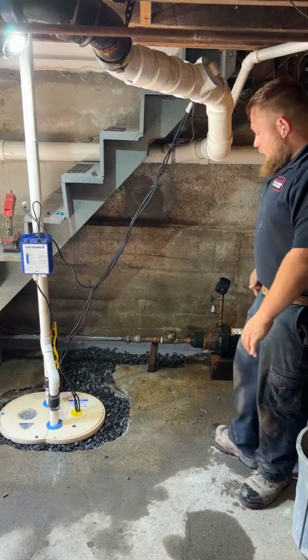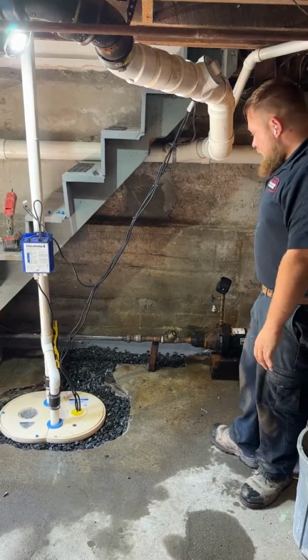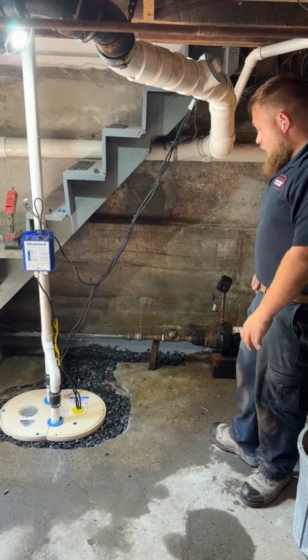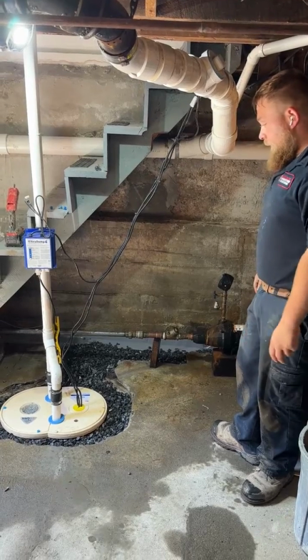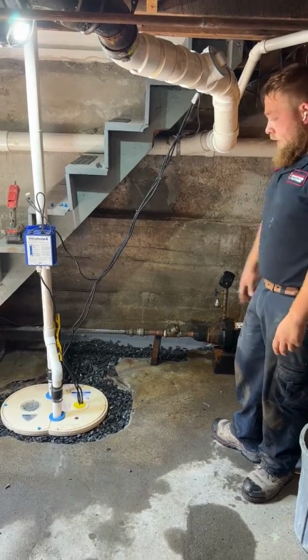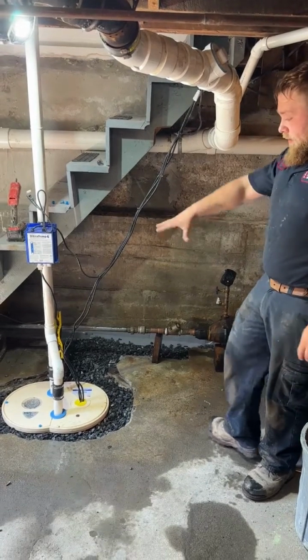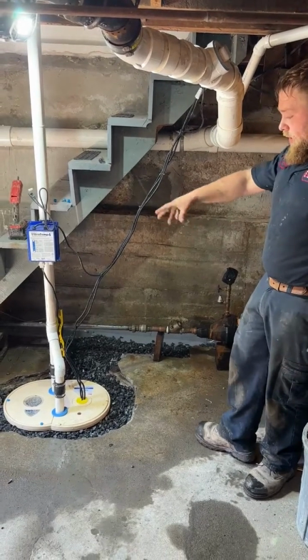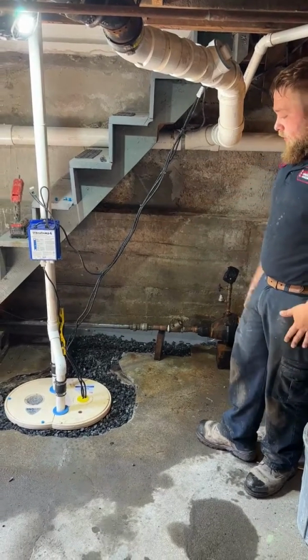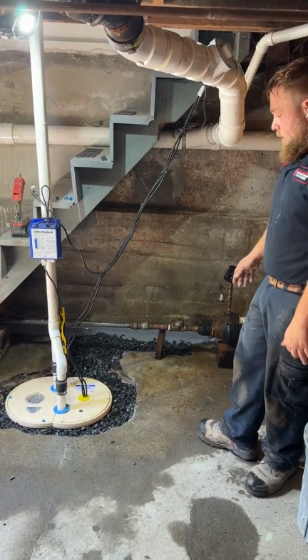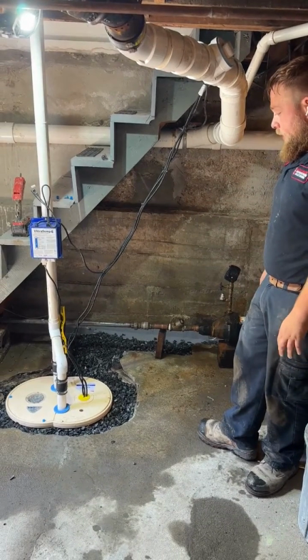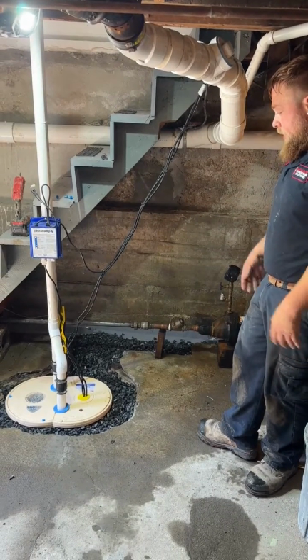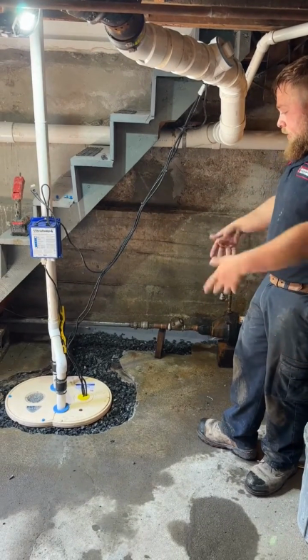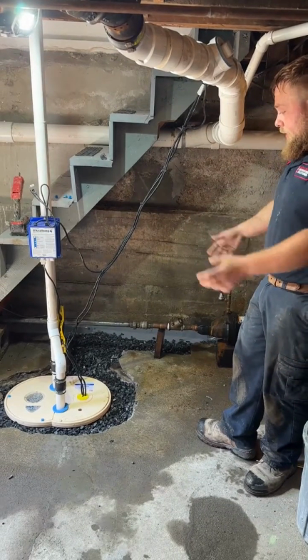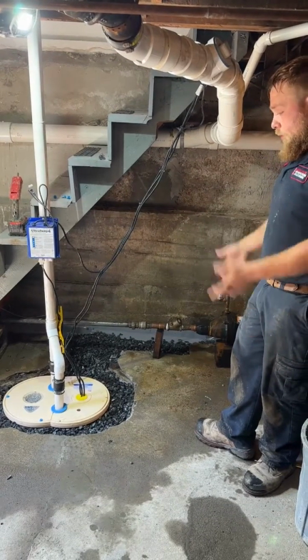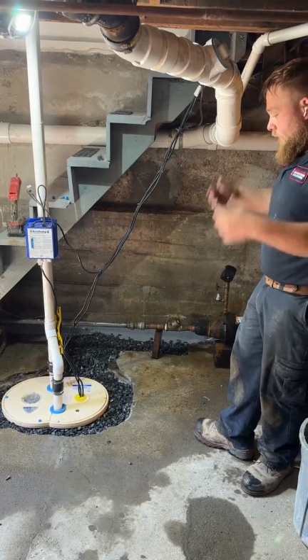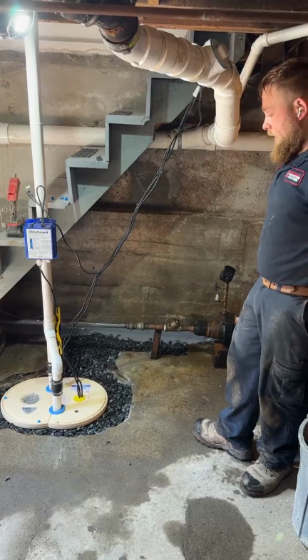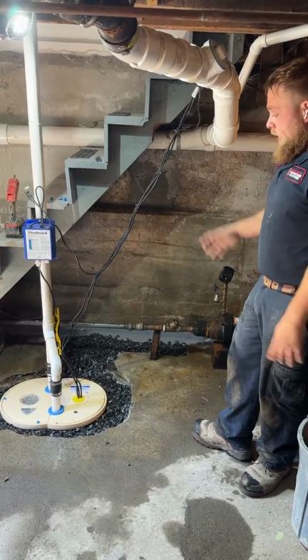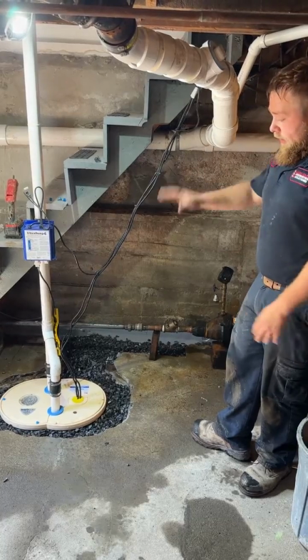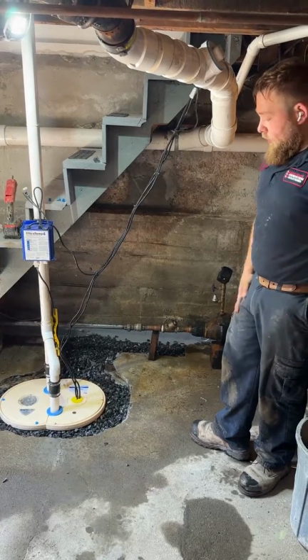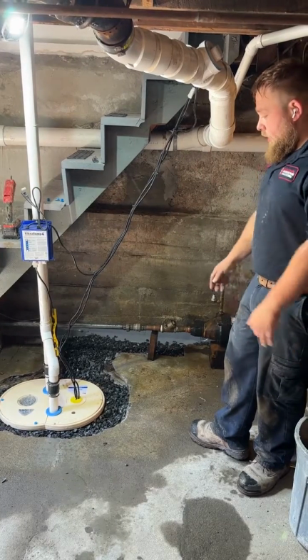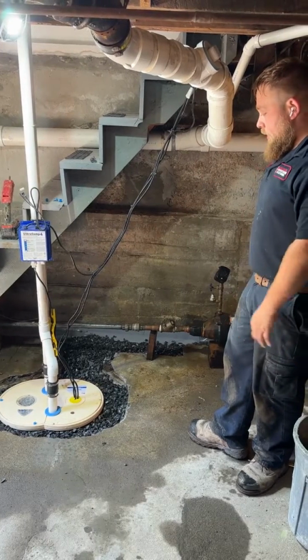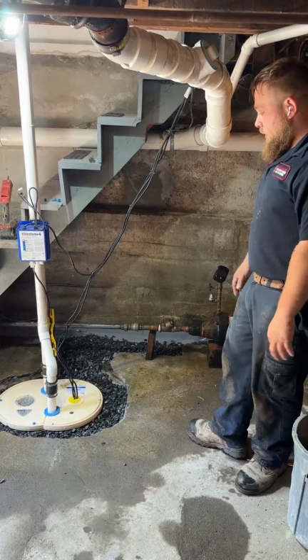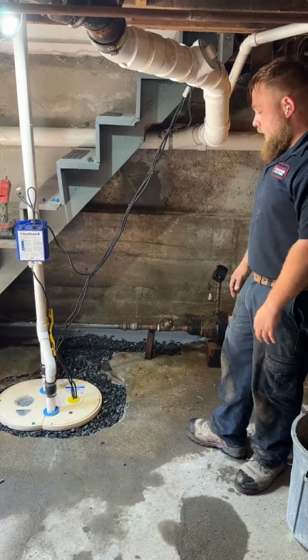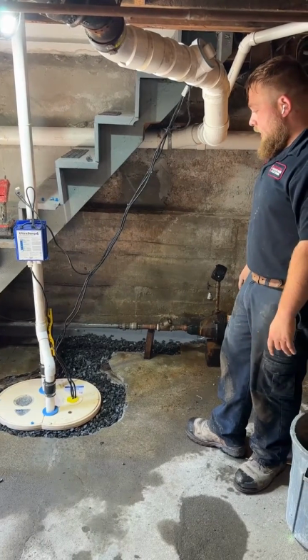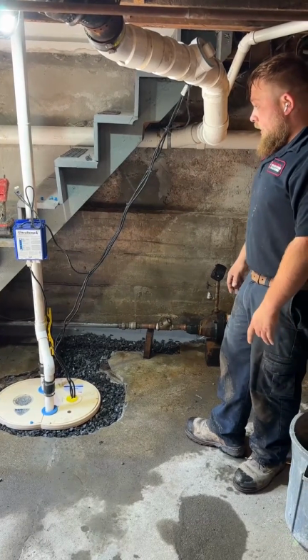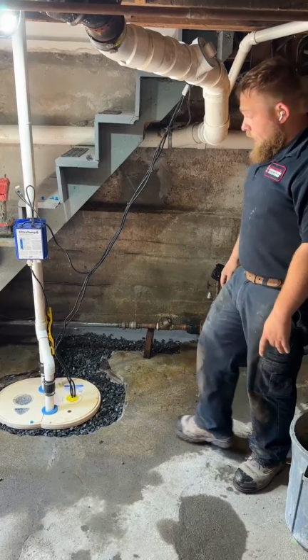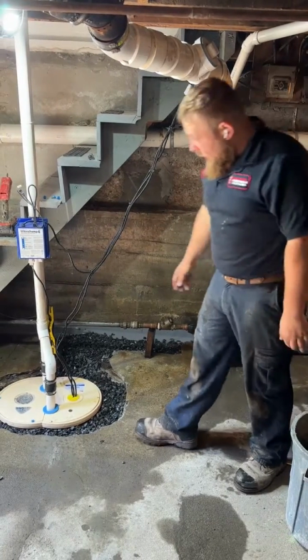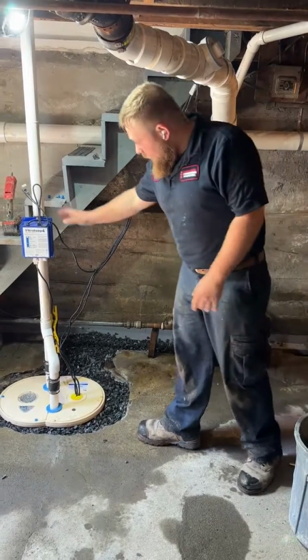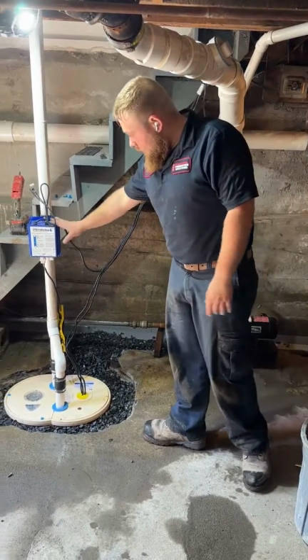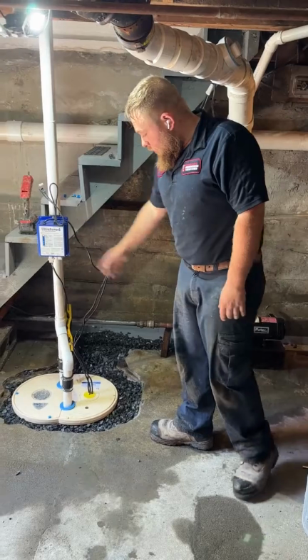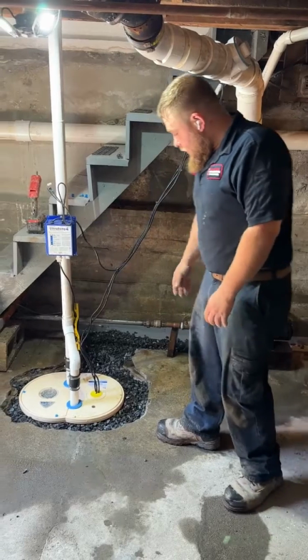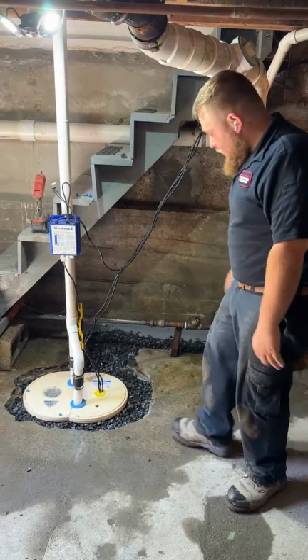This was the location of their old sump pump. We jackhammered around it, removed the old liner, and replaced it with our Triple Safe liner.